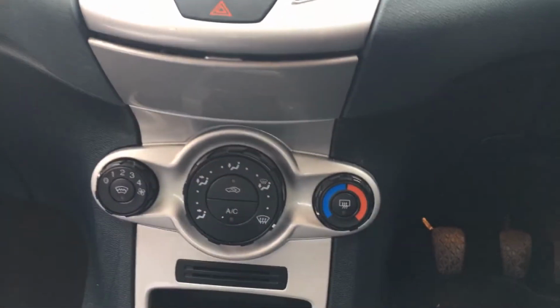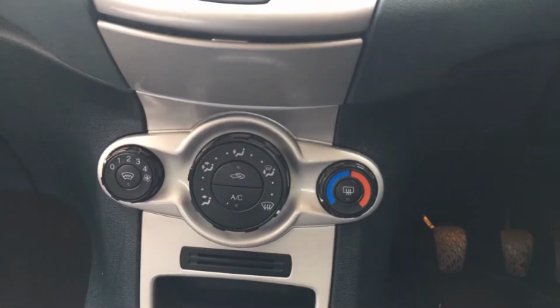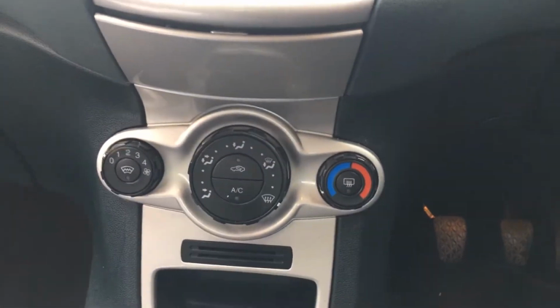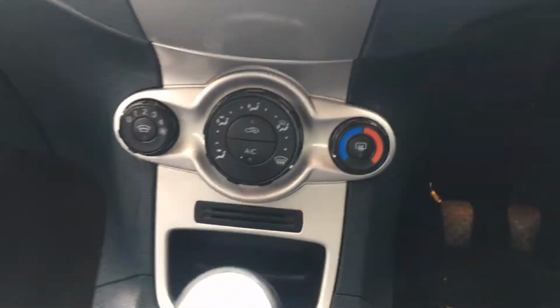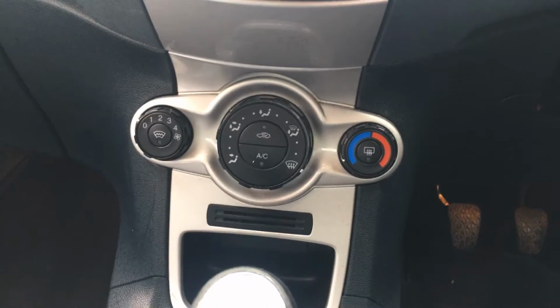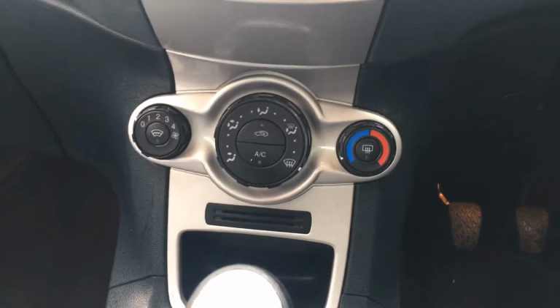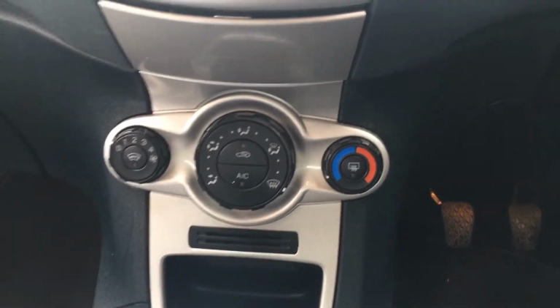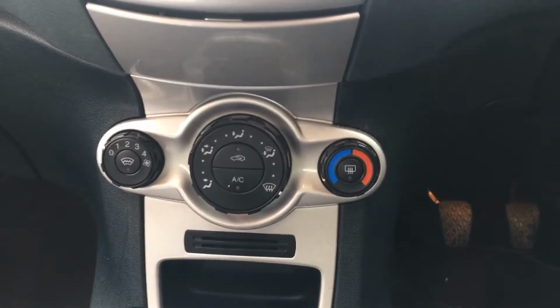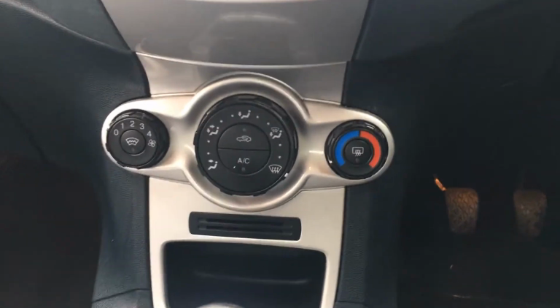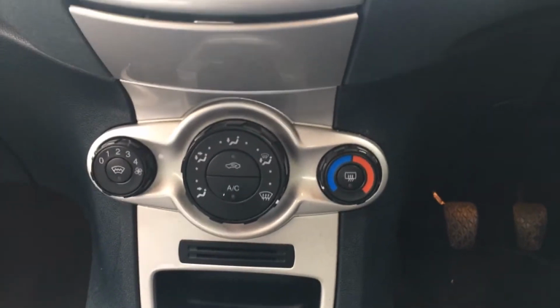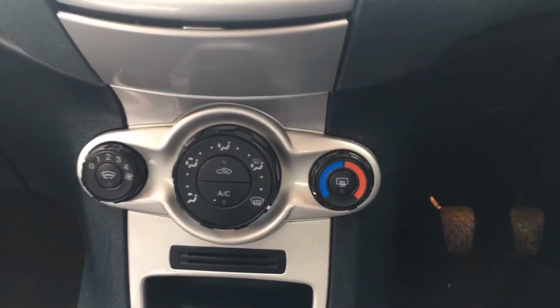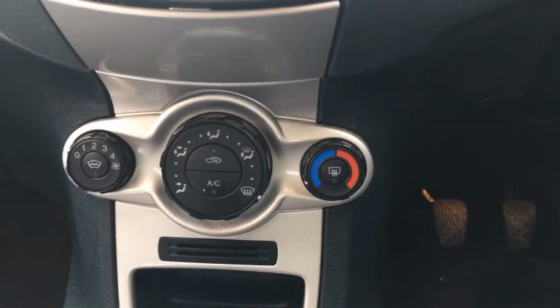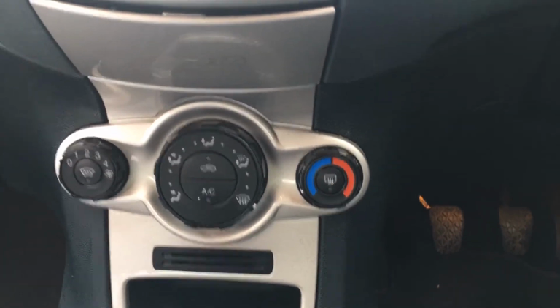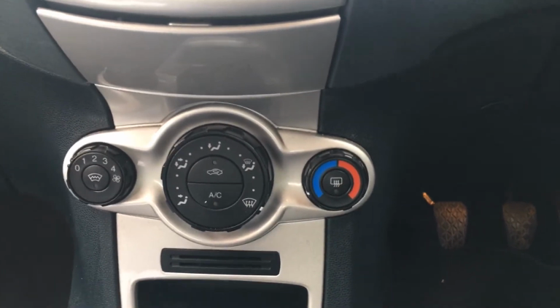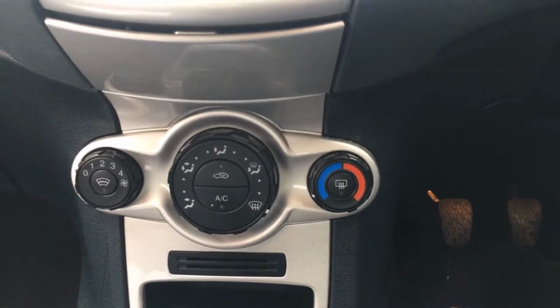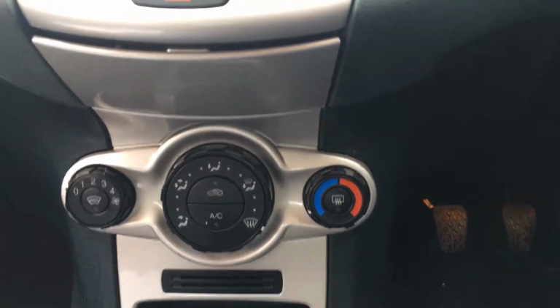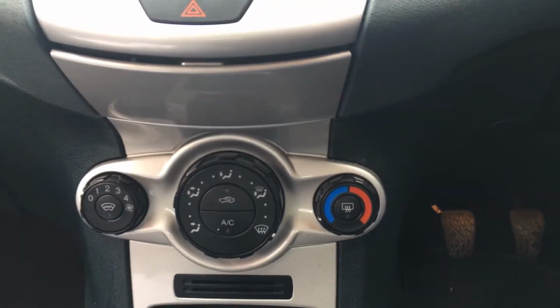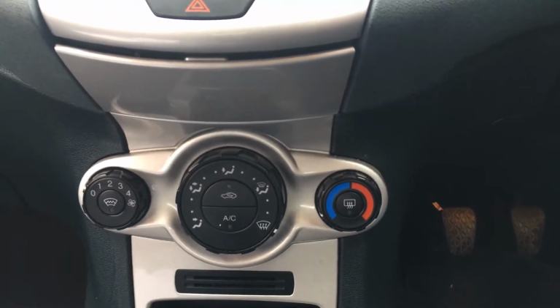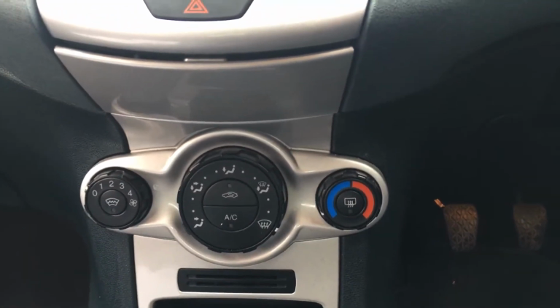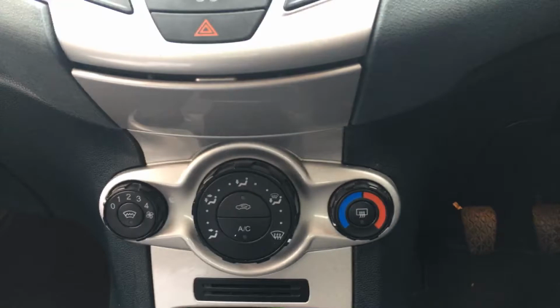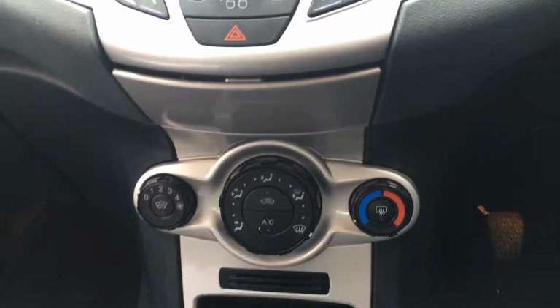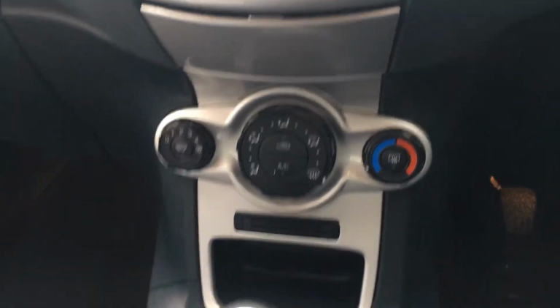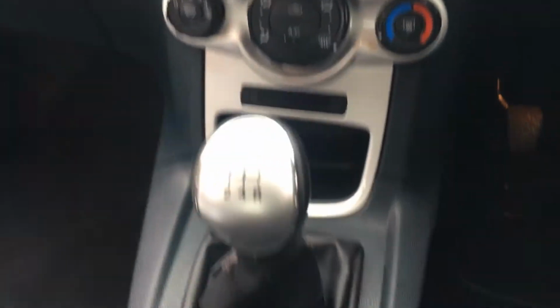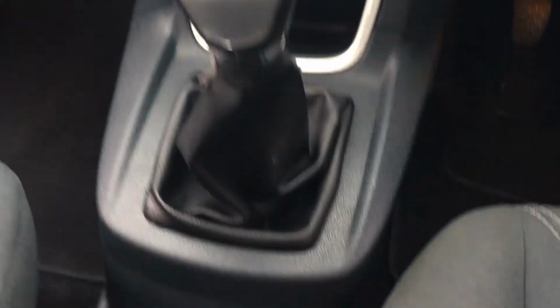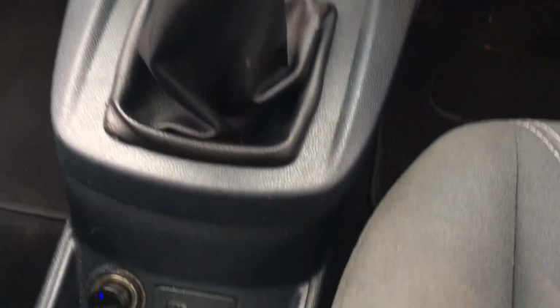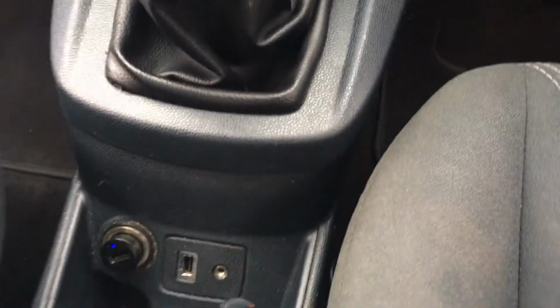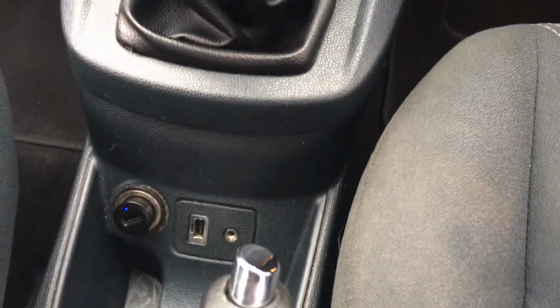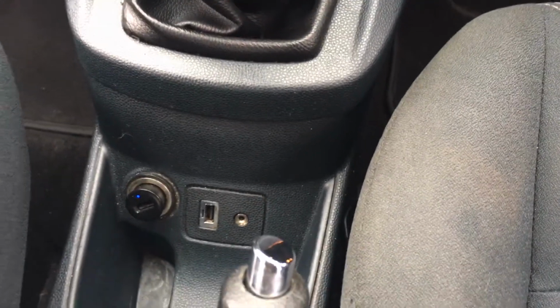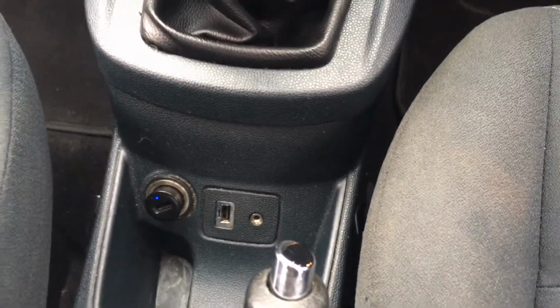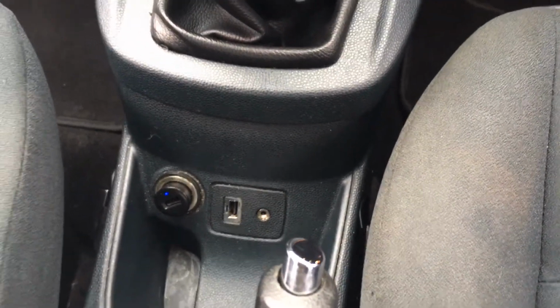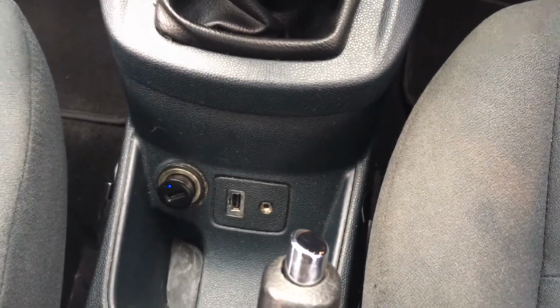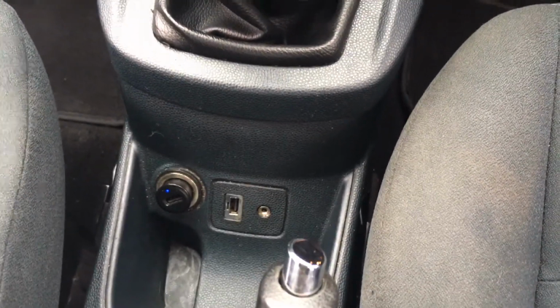Coming down to the heating with the air conditioning and, as I said, that heated front screen — absolutely fantastic in the winter. You also have USB and auxiliary control points in the middle.